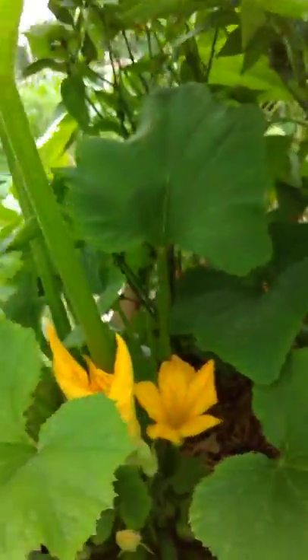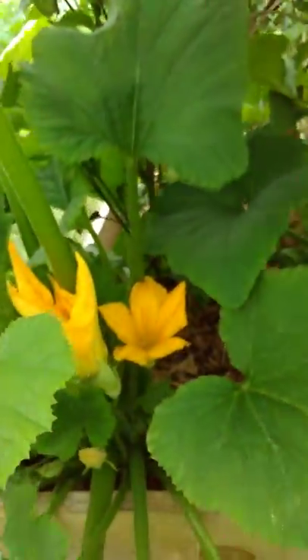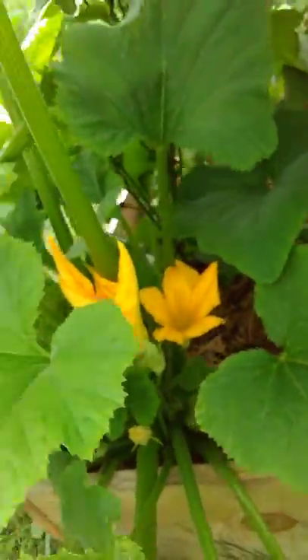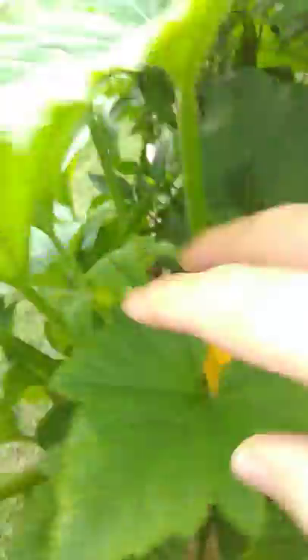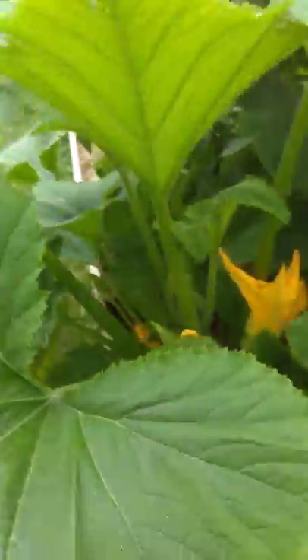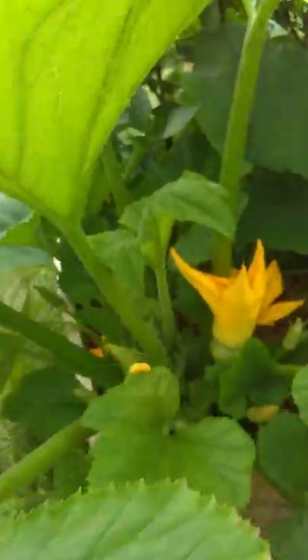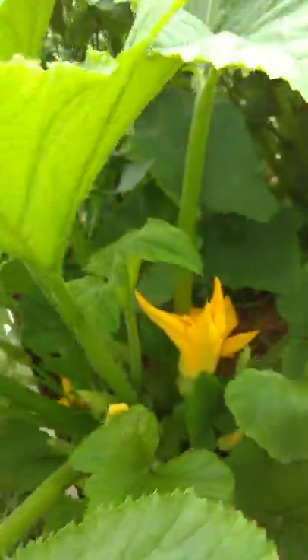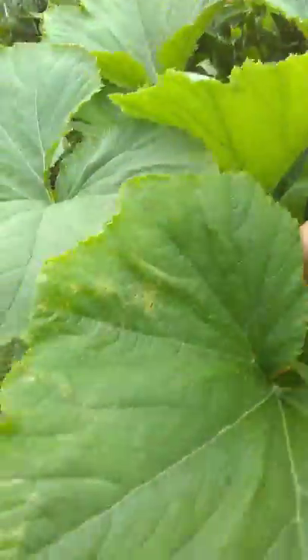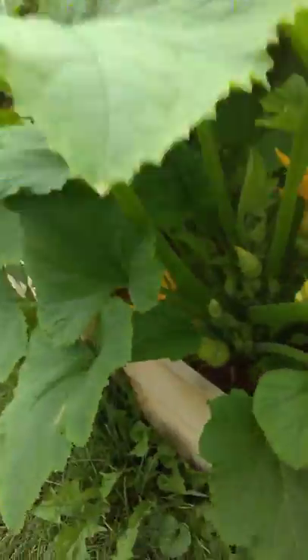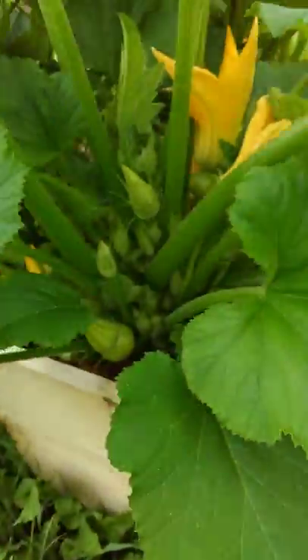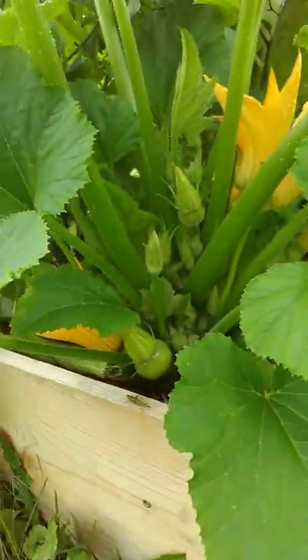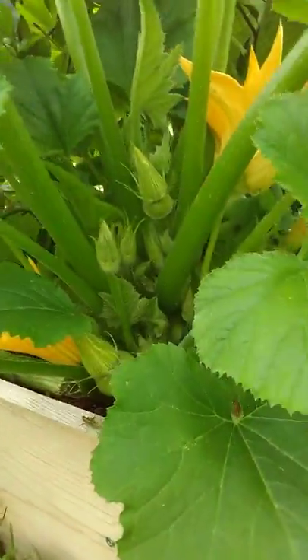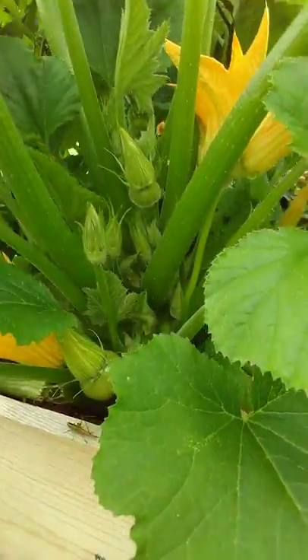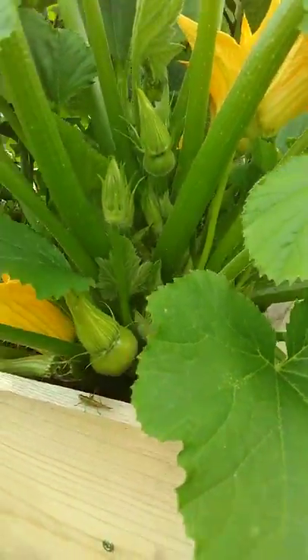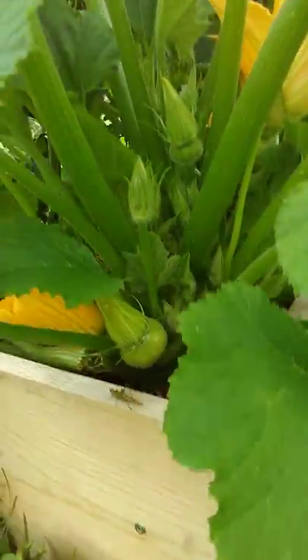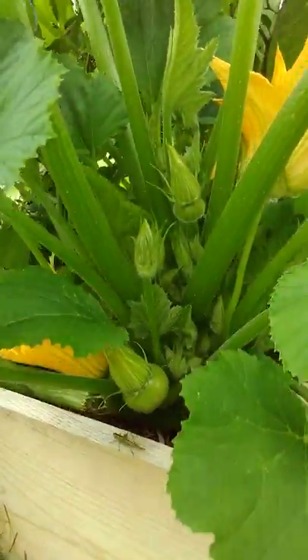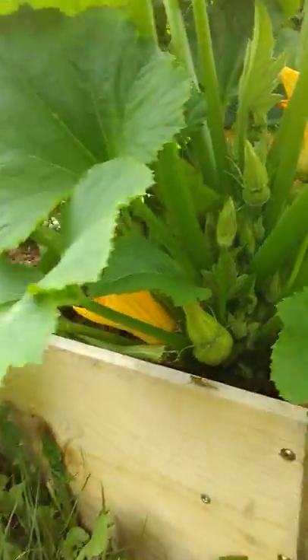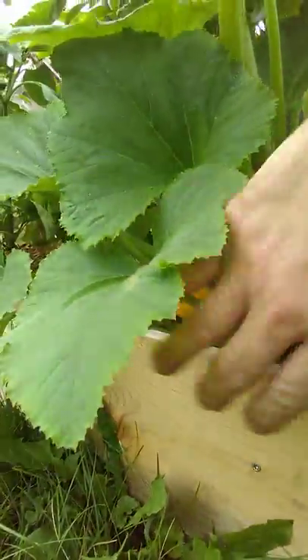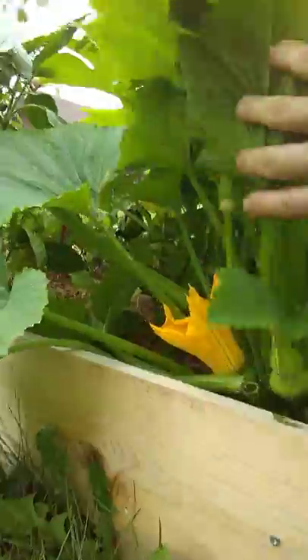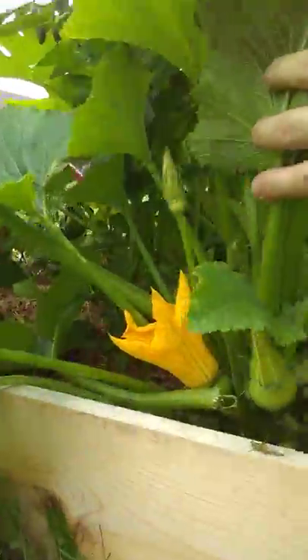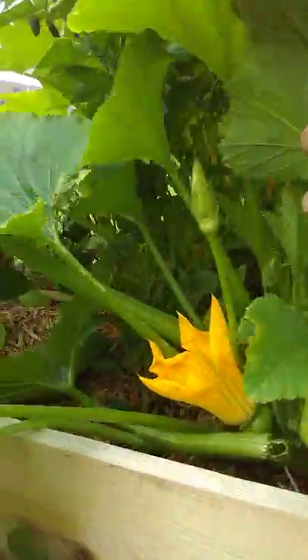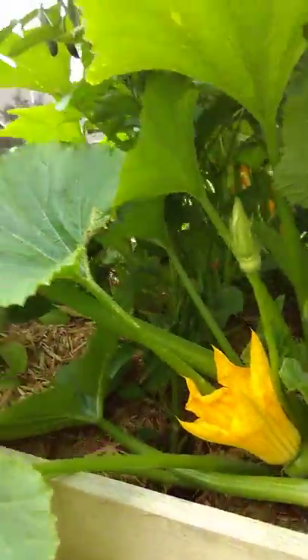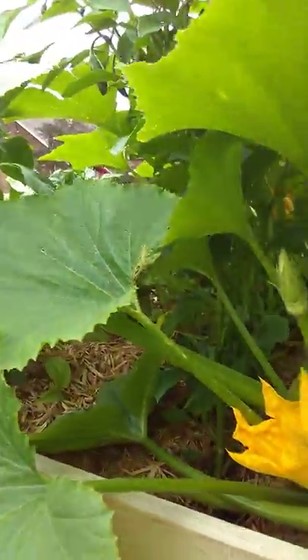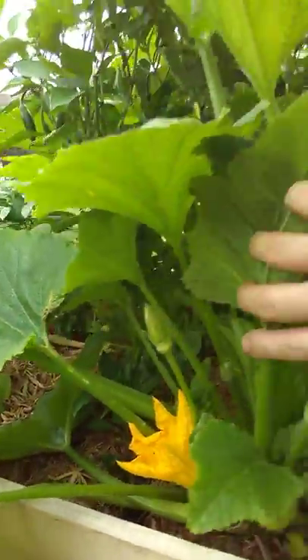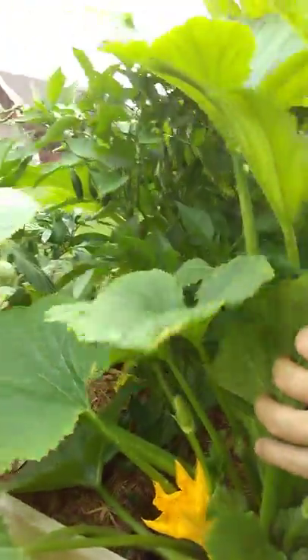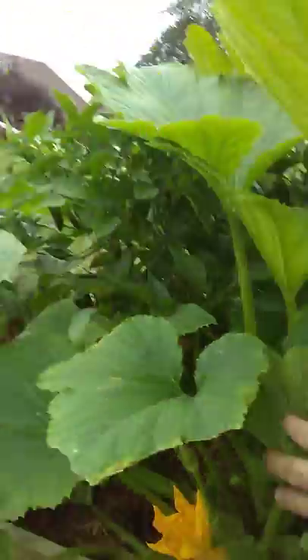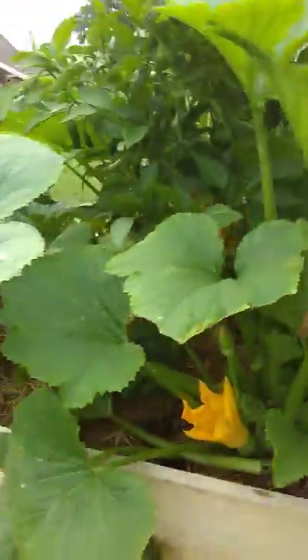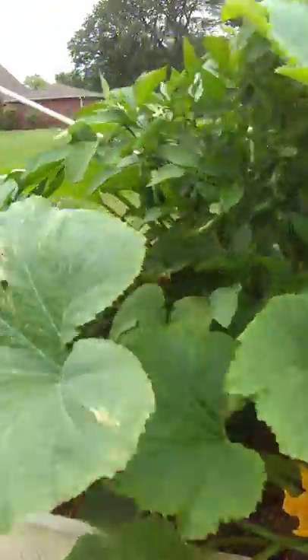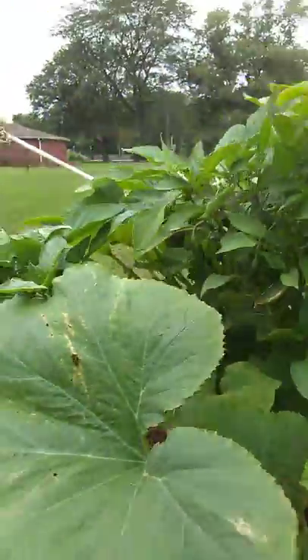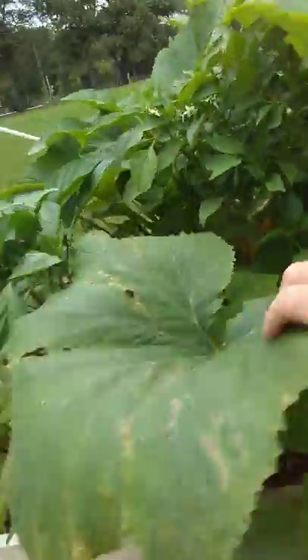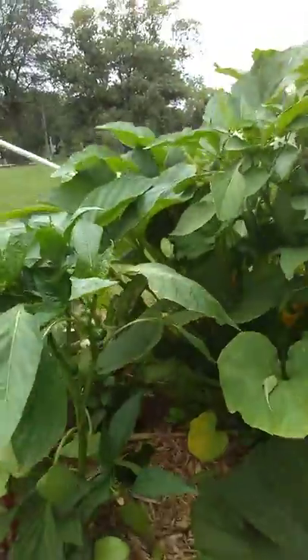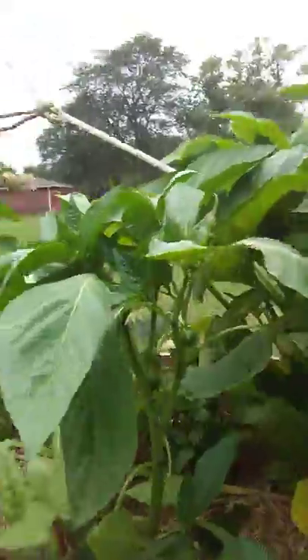Are the flowers edible? The flowers on squash are indeed edible. I could technically eat that today, but I wanted to get some squash to harvest to share.